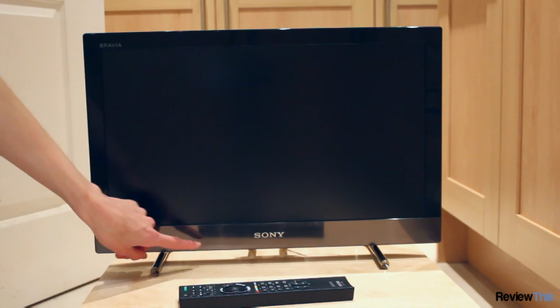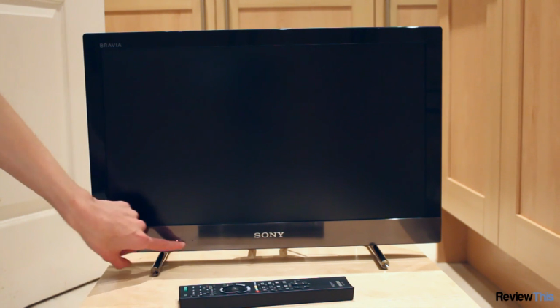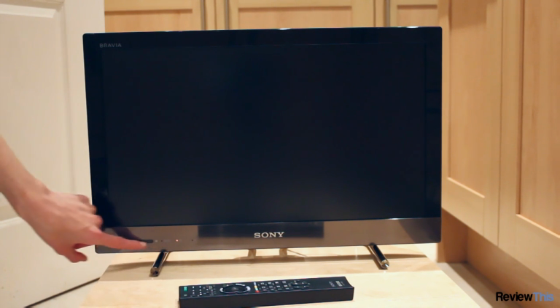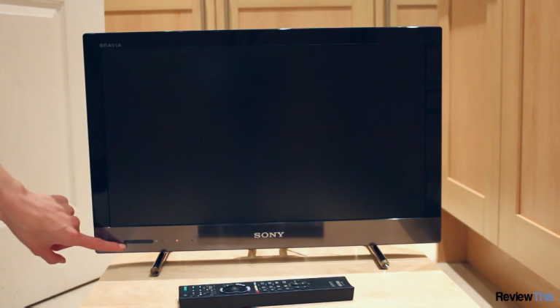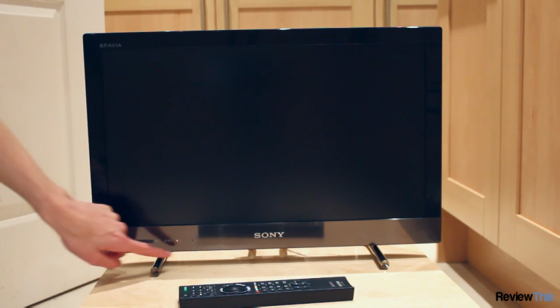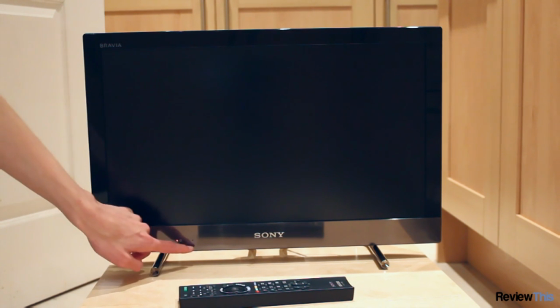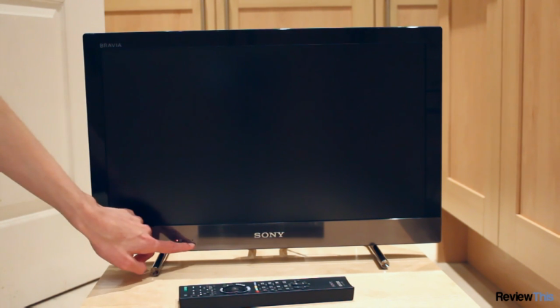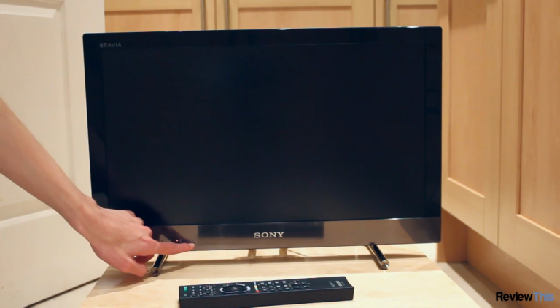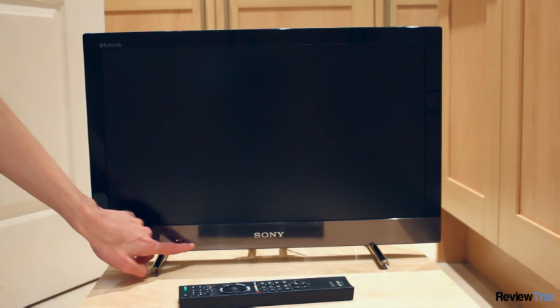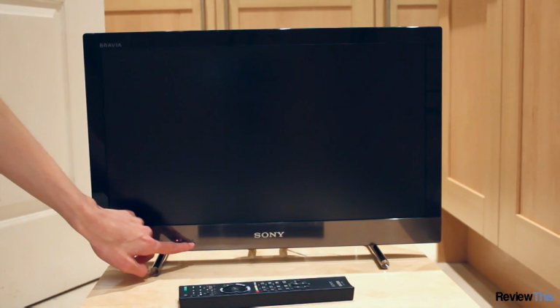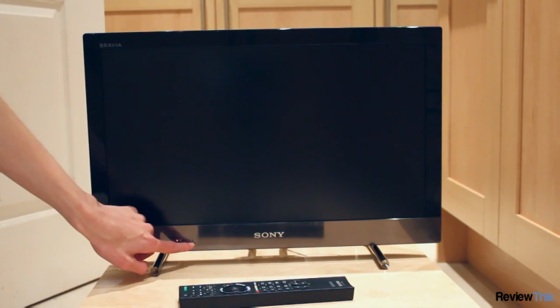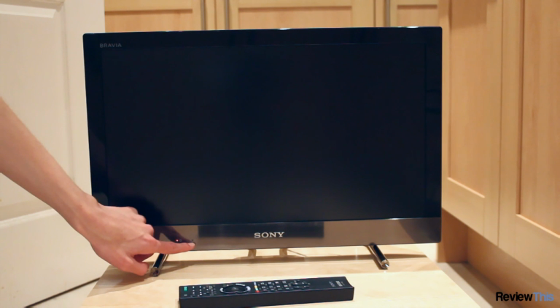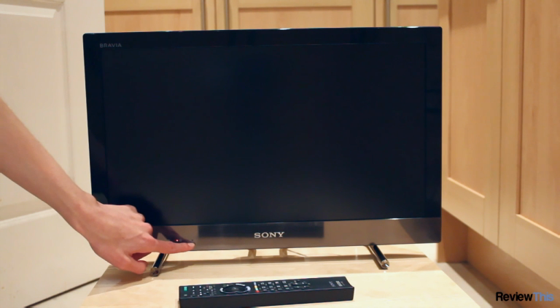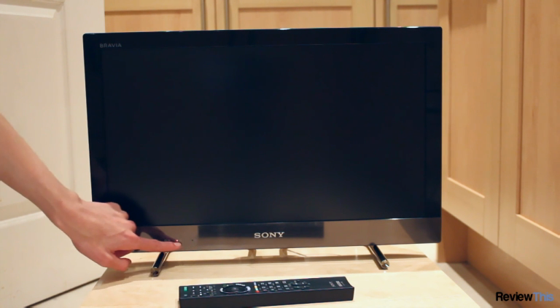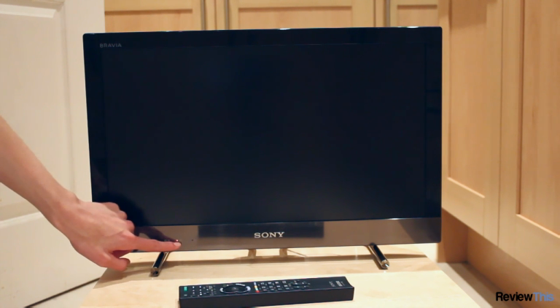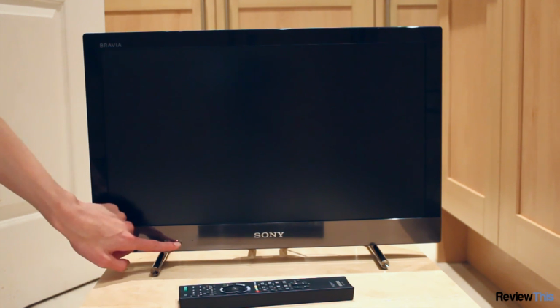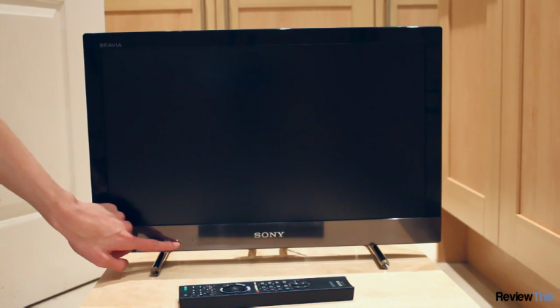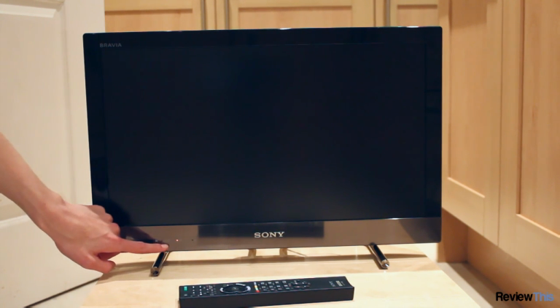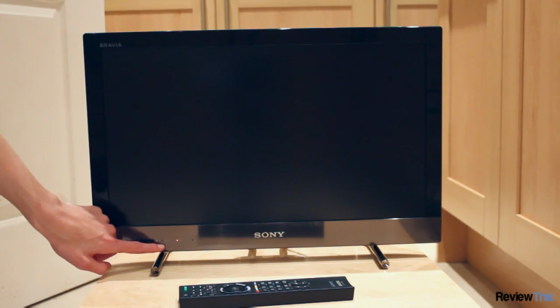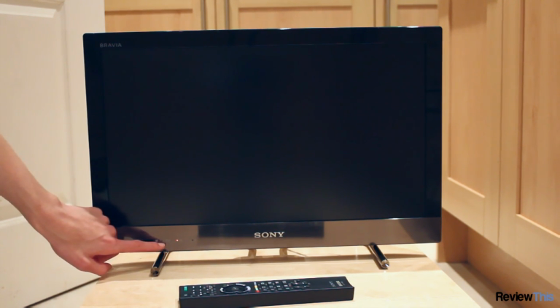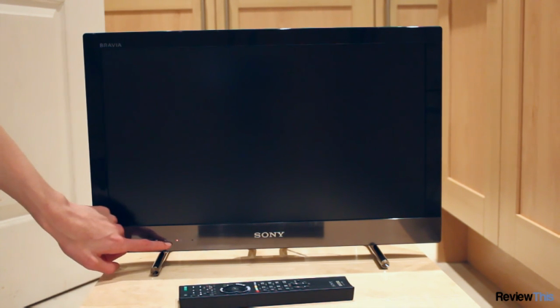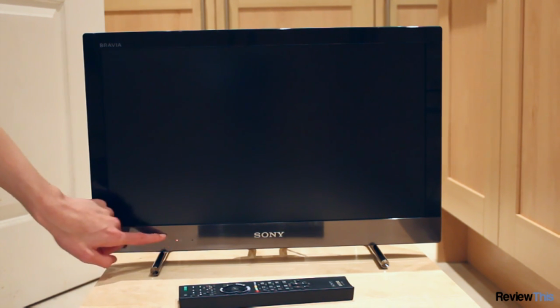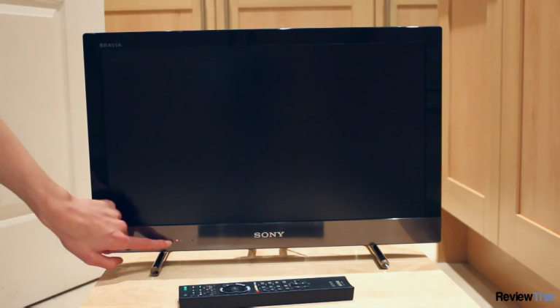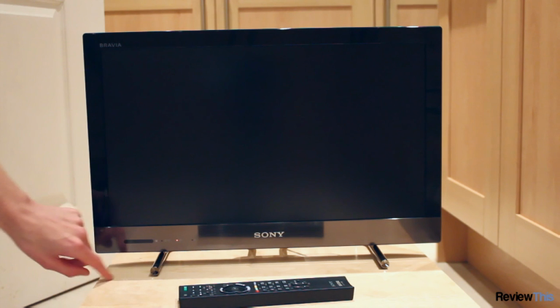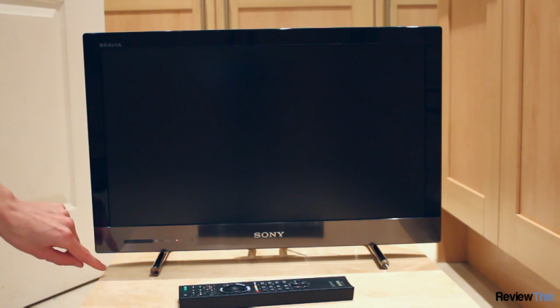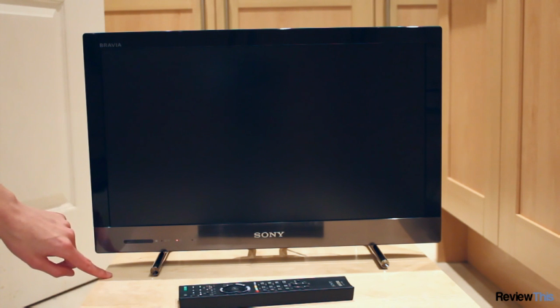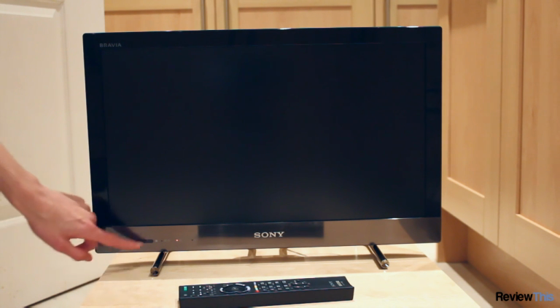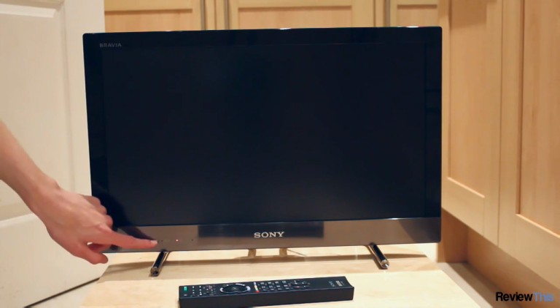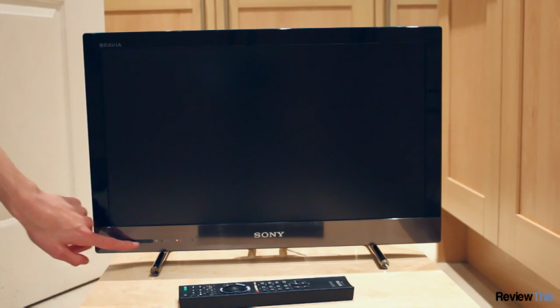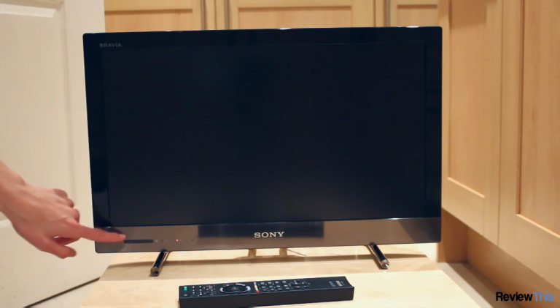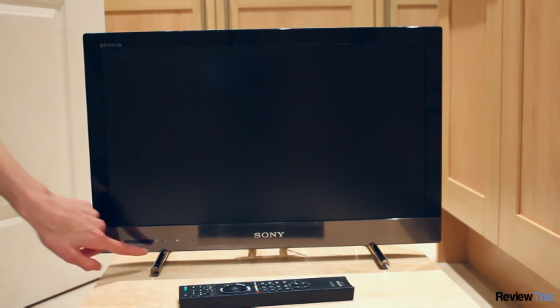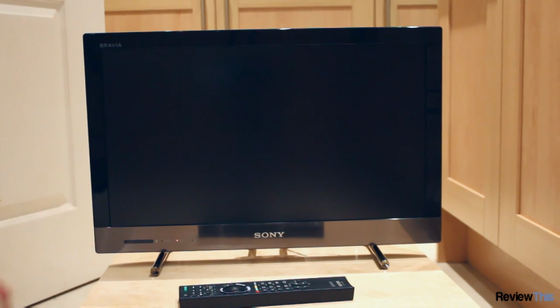Then you've got your status lights. You've got your power light that comes on green when the TV is running, a standby light which is red, and this light which is a sleep timer LED, as well as your infrared receiver for the remote.